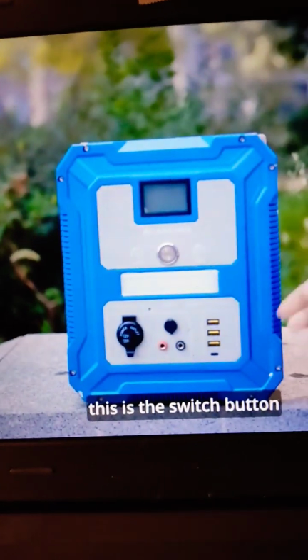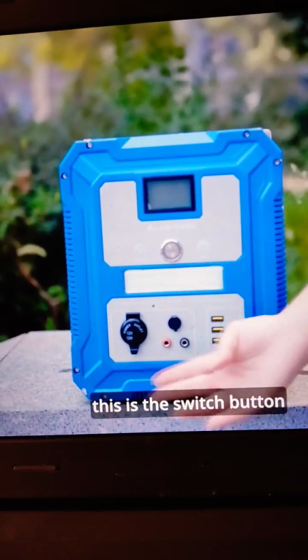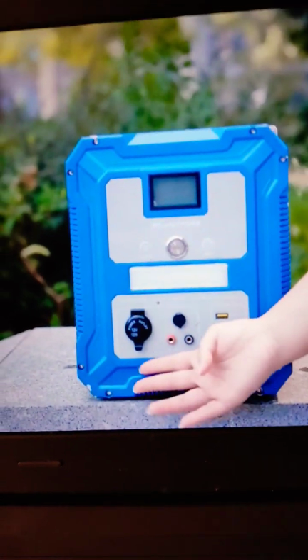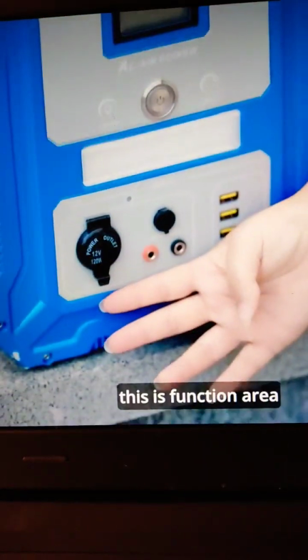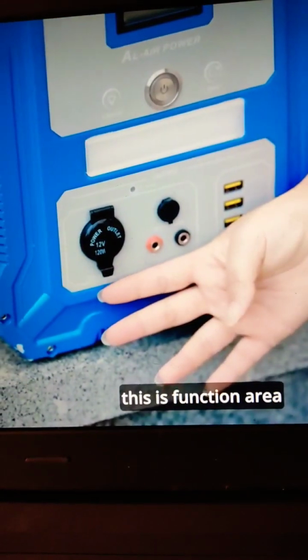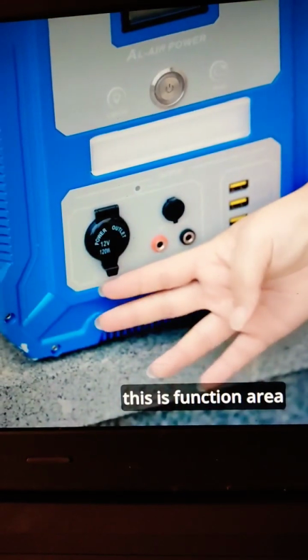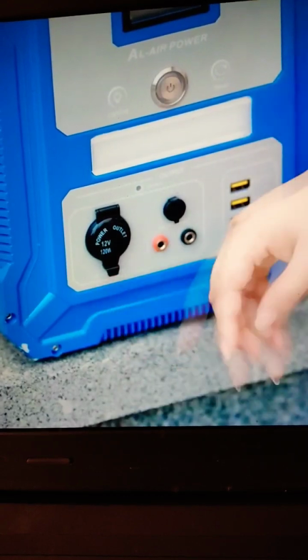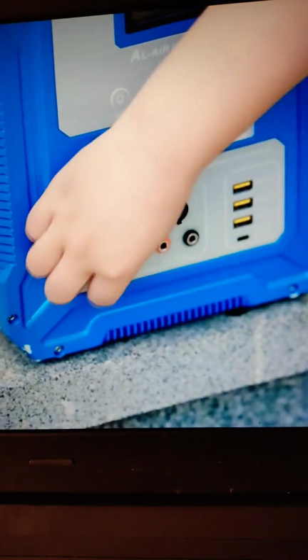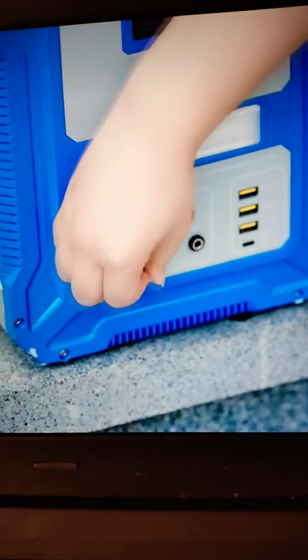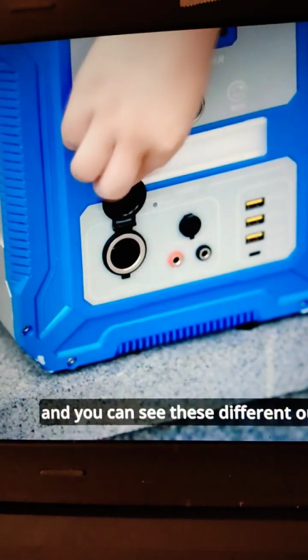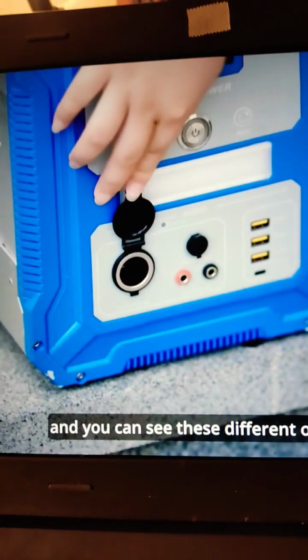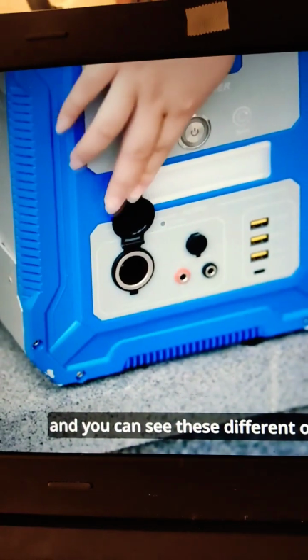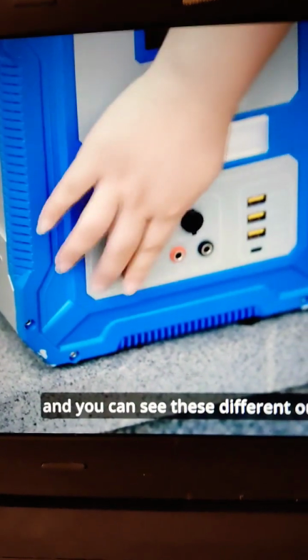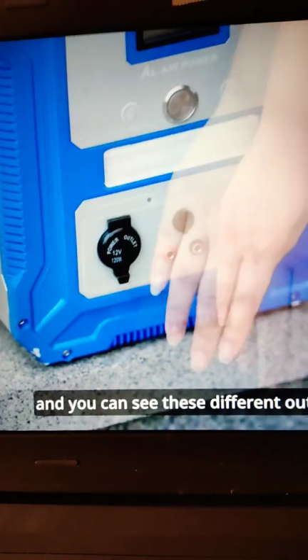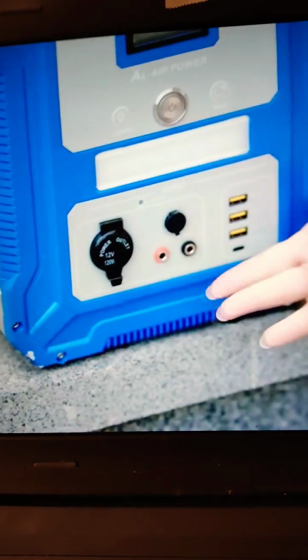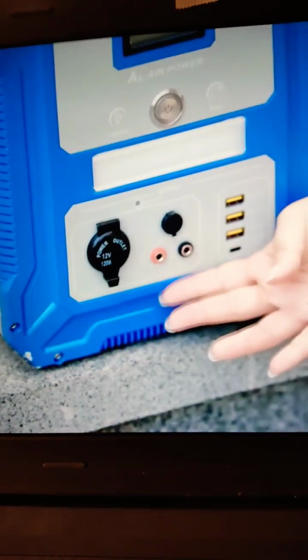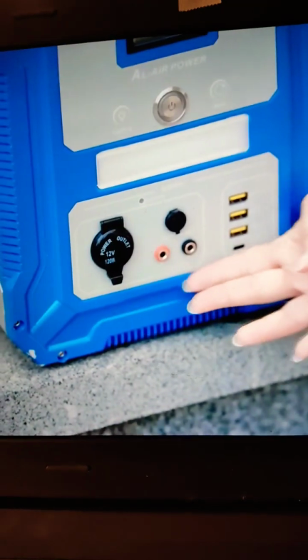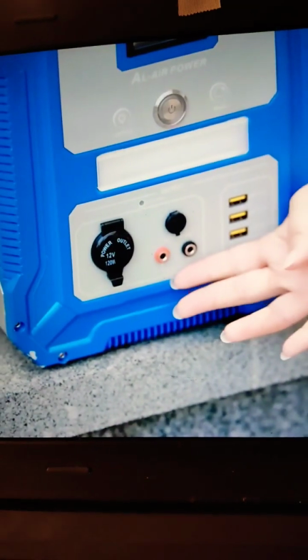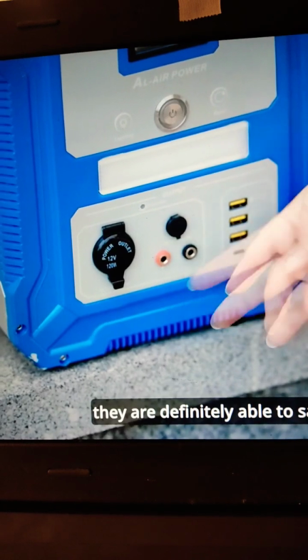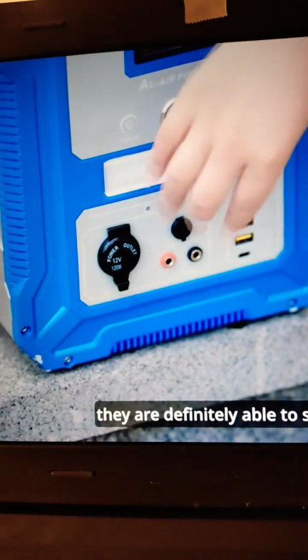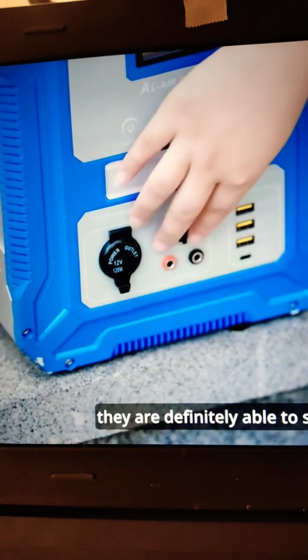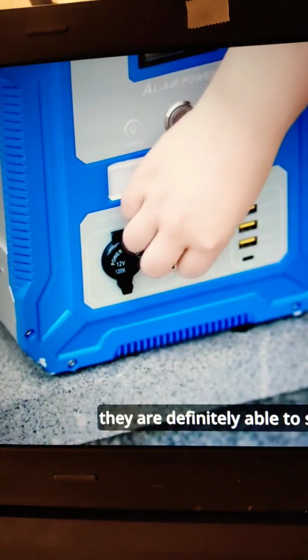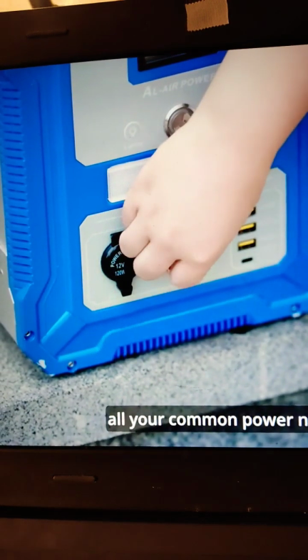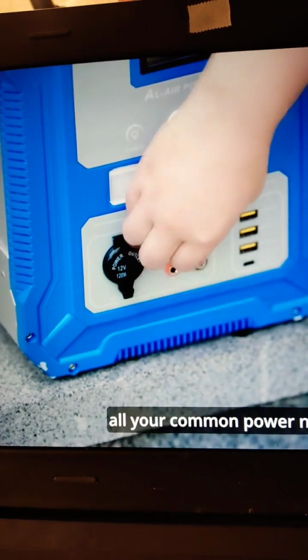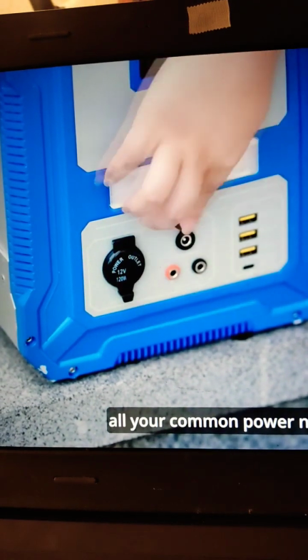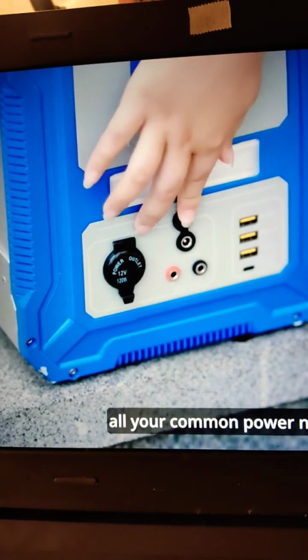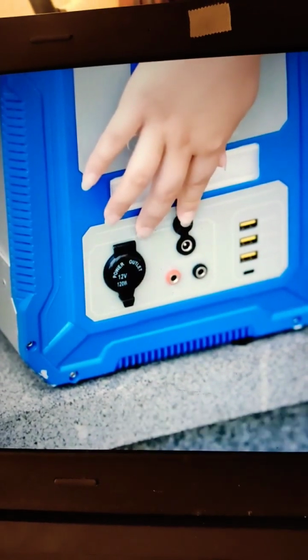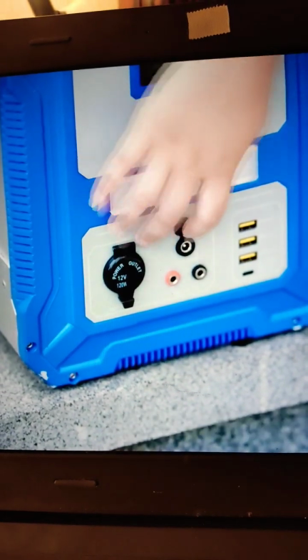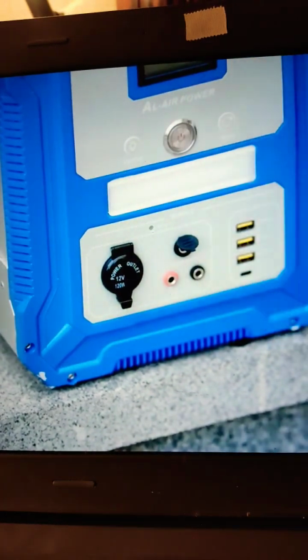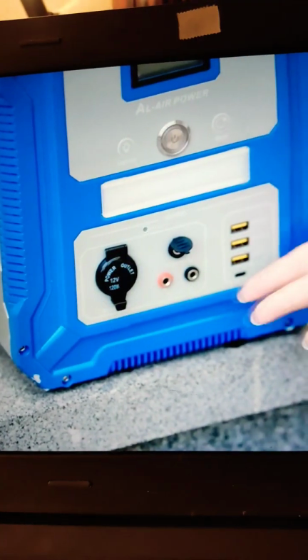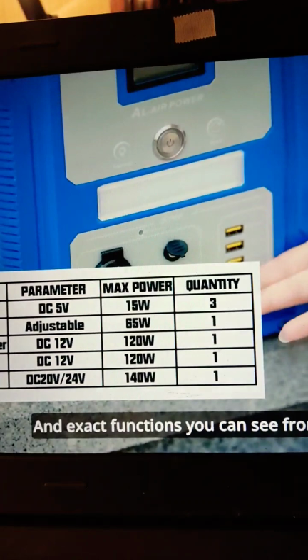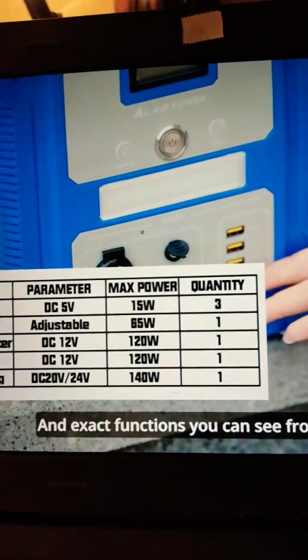They are definitely able to satisfy all your common power needs, and the exact functions you can see from this table. These three USB ports I think can solve most of your daily needs.